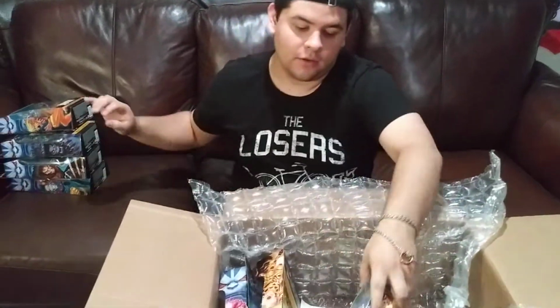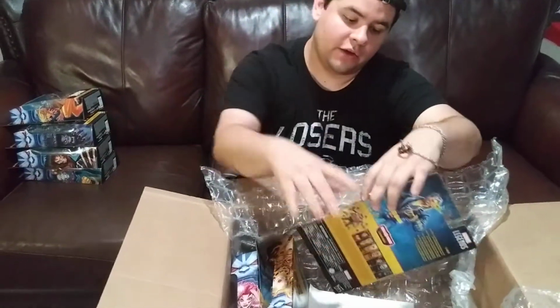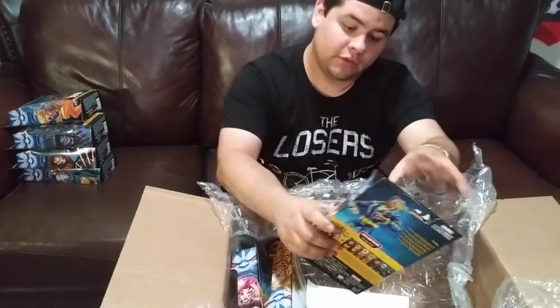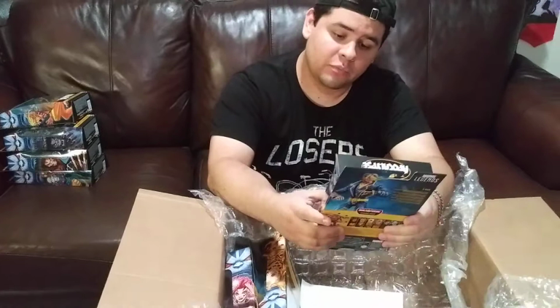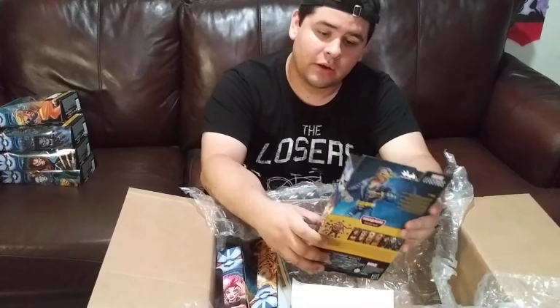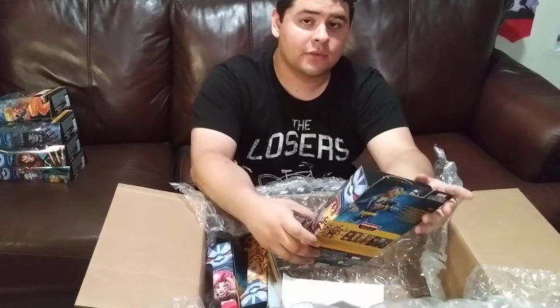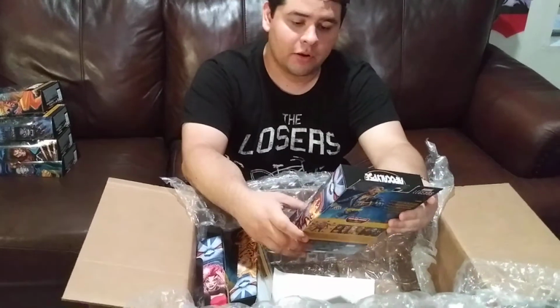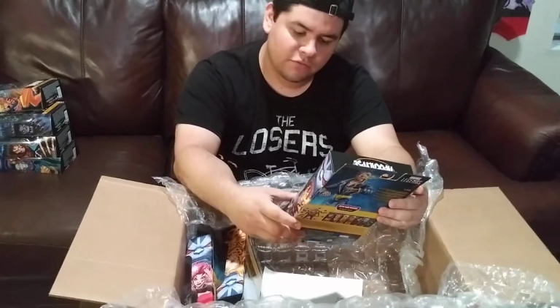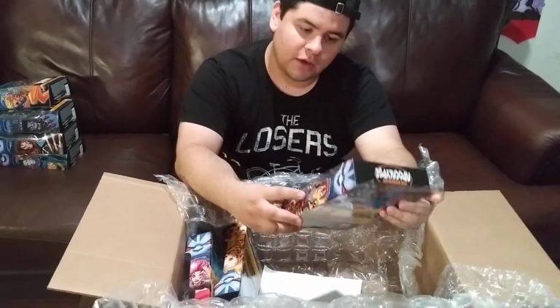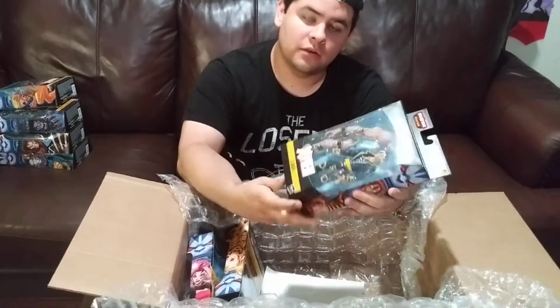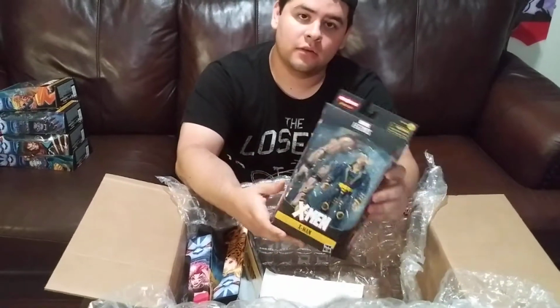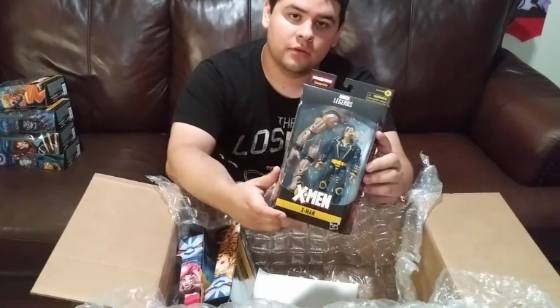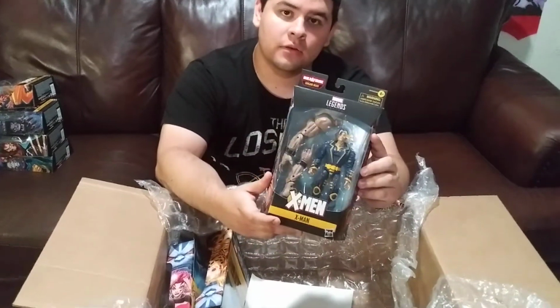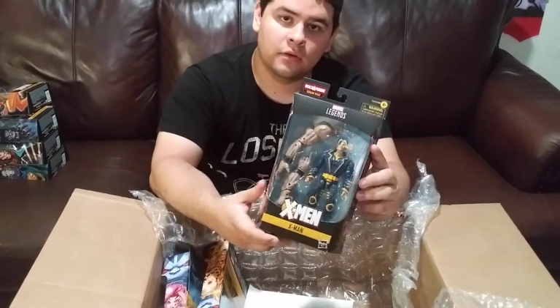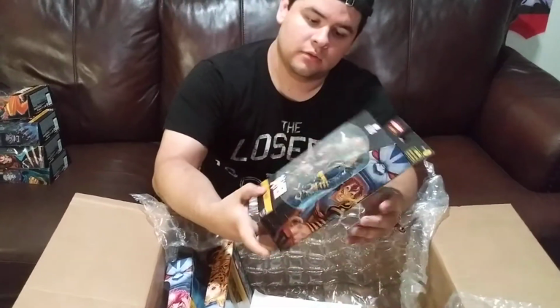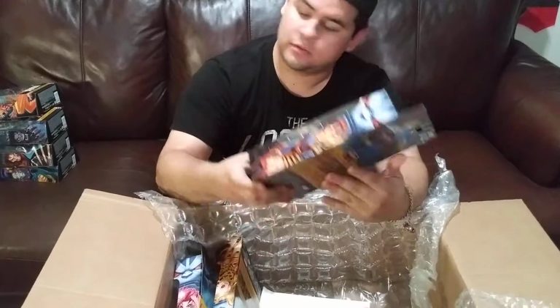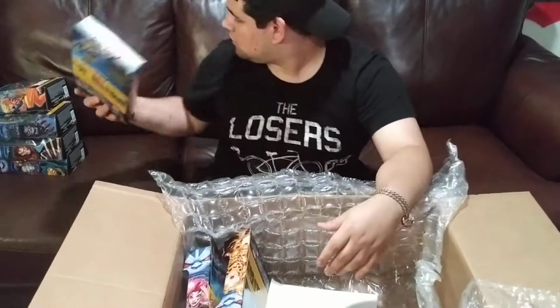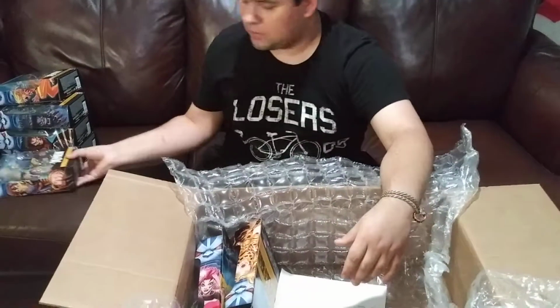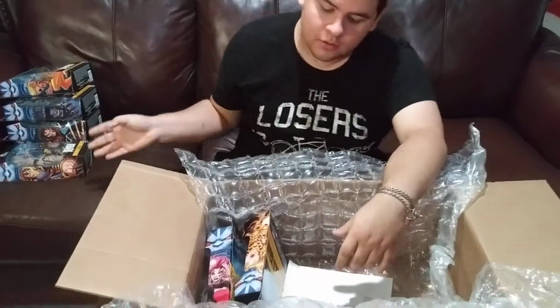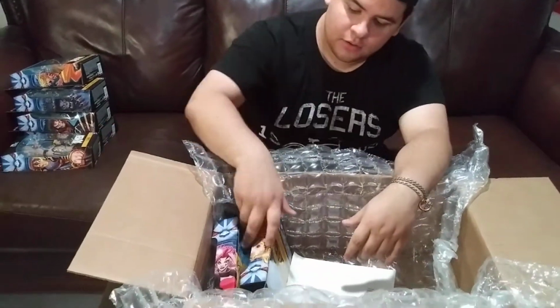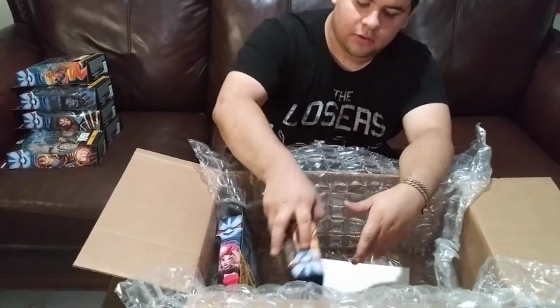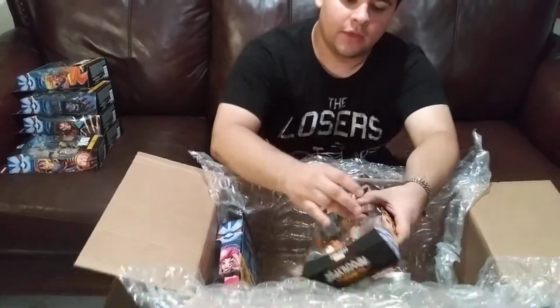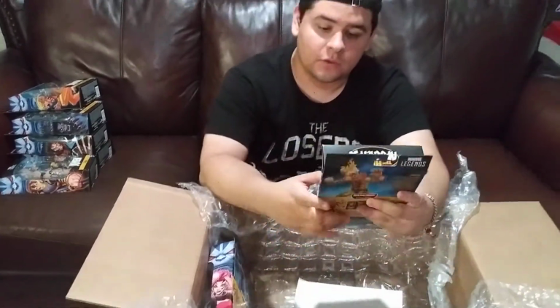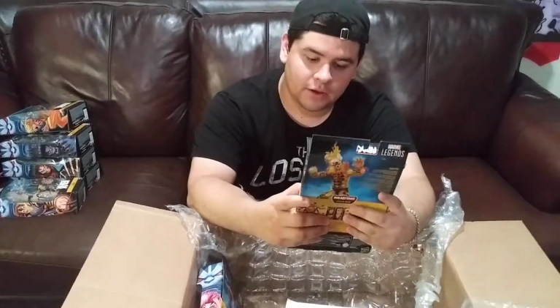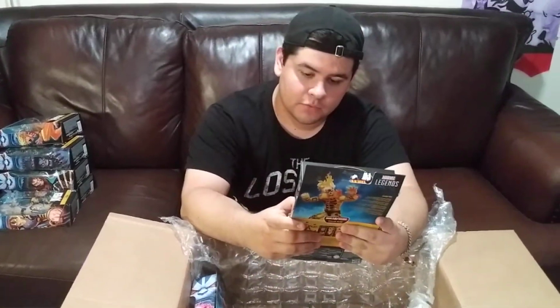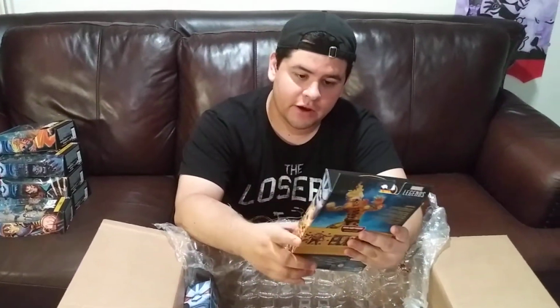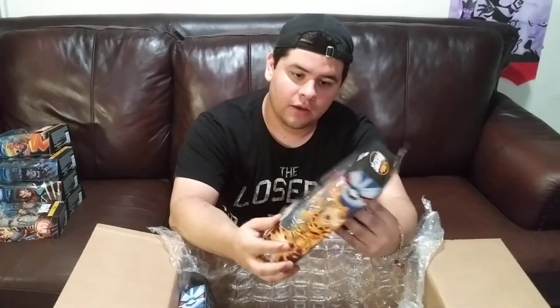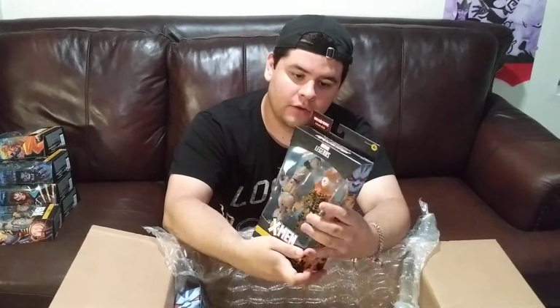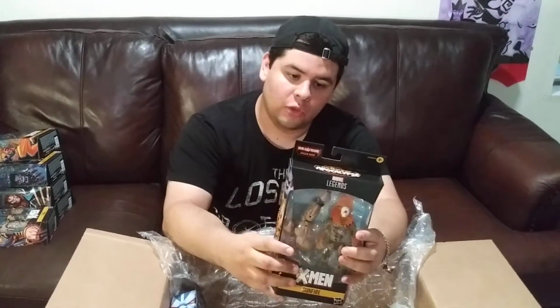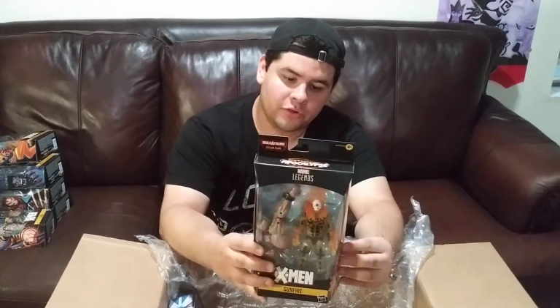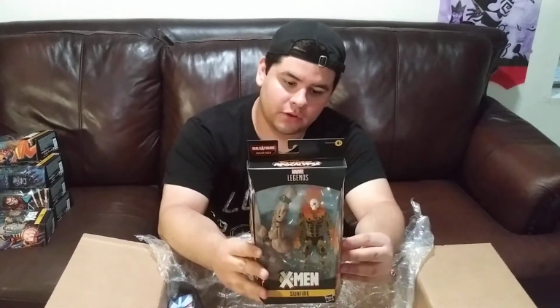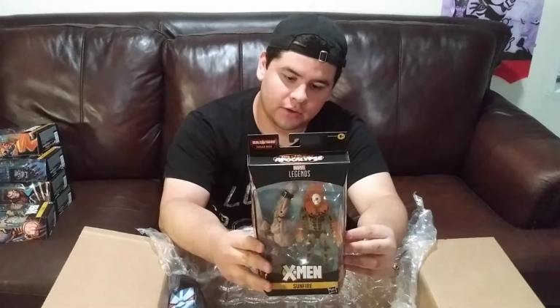And then this one — this is probably the one I was most excited about in the wave — X-Man. And then this one looks really awesome: Sunfire. All the promo shots were looking pretty good.